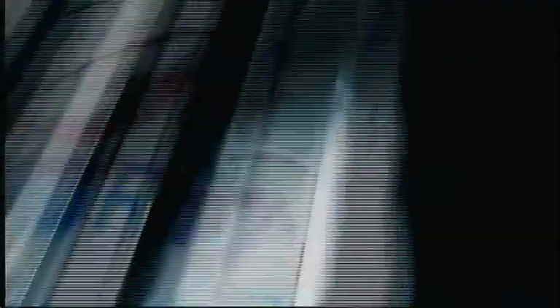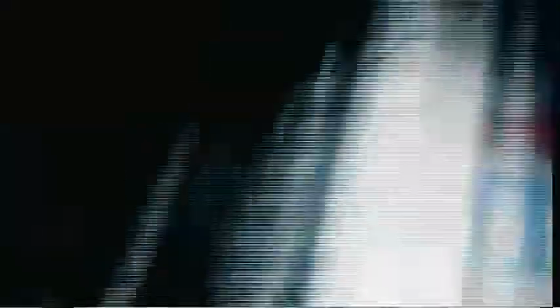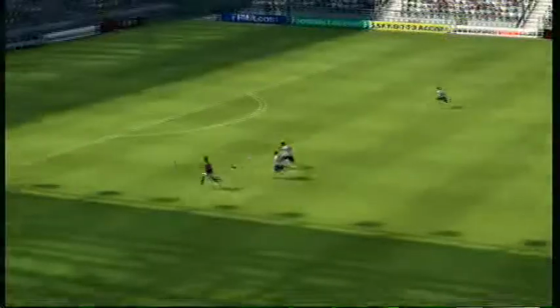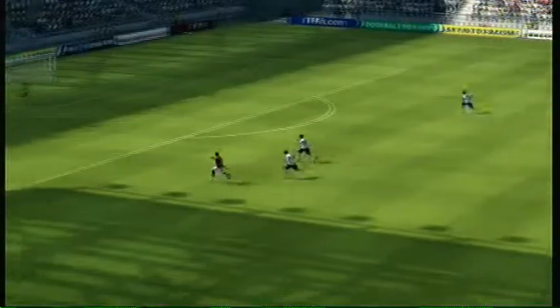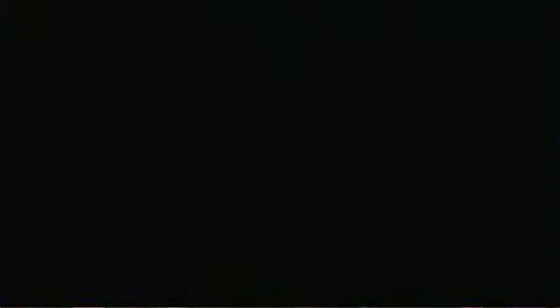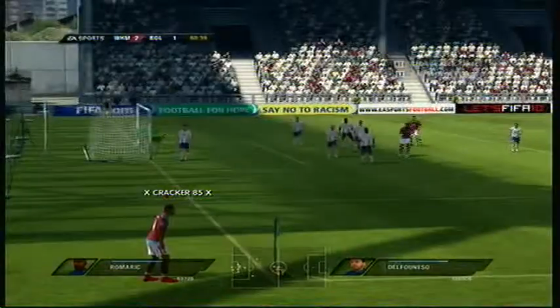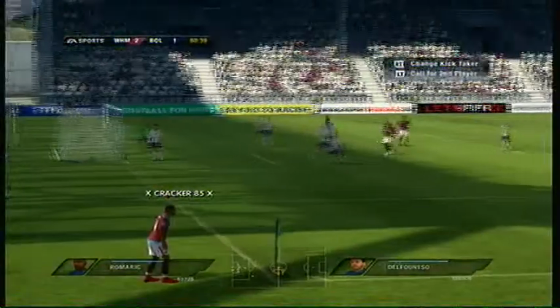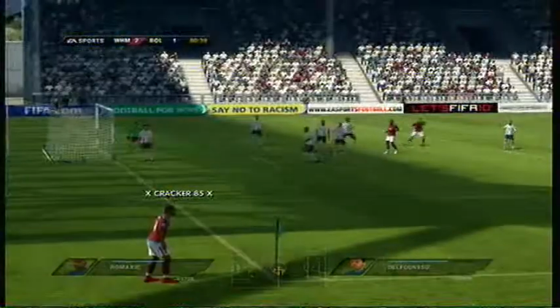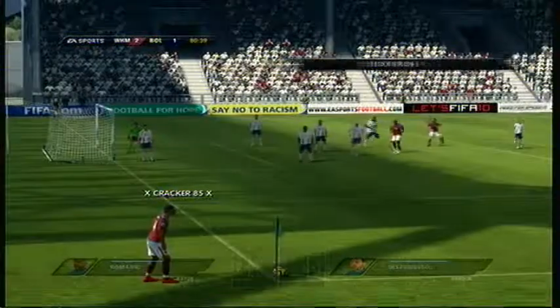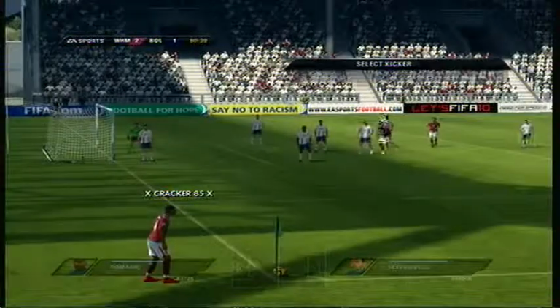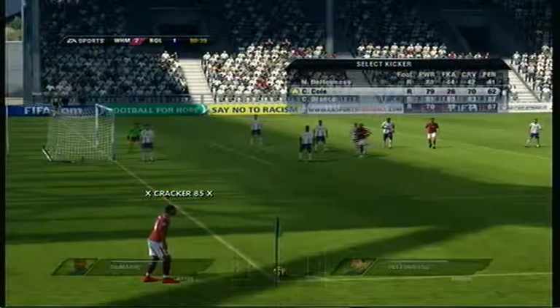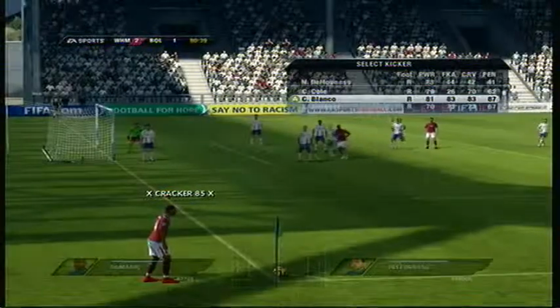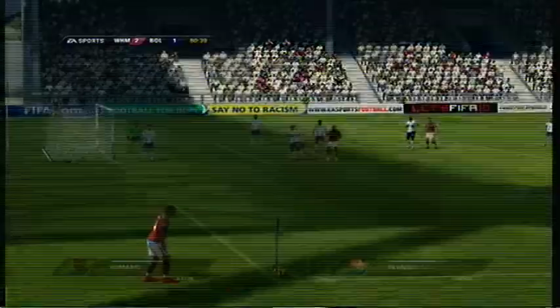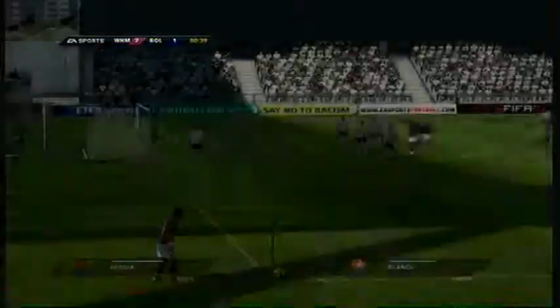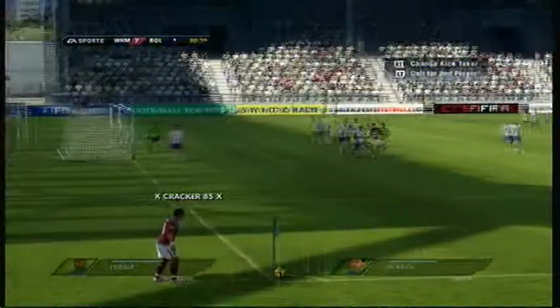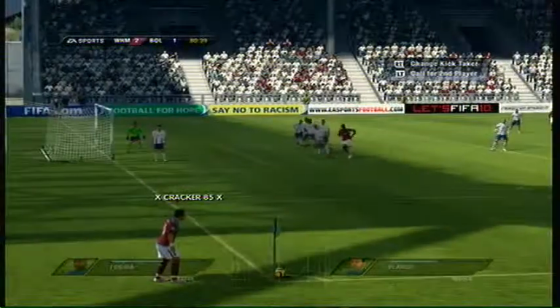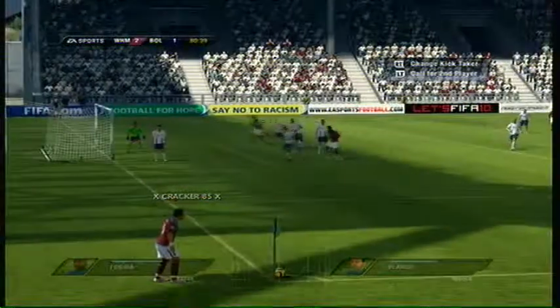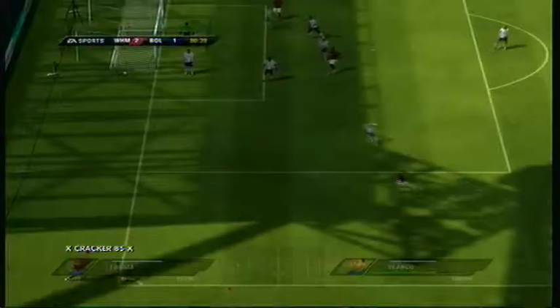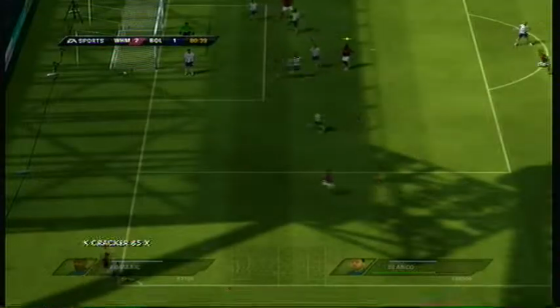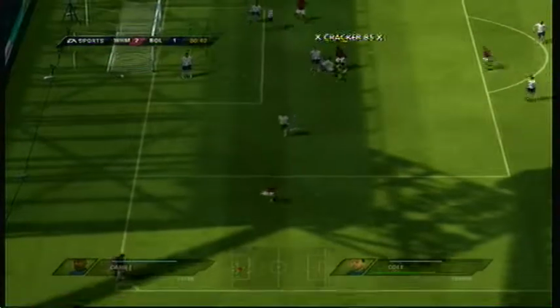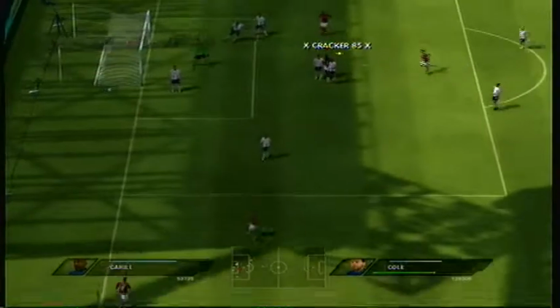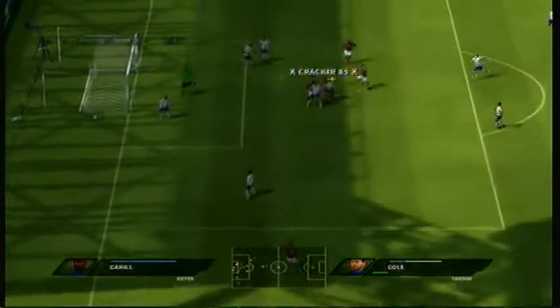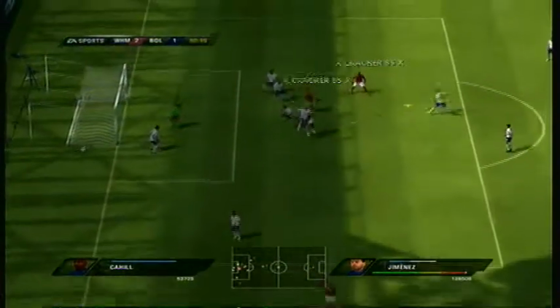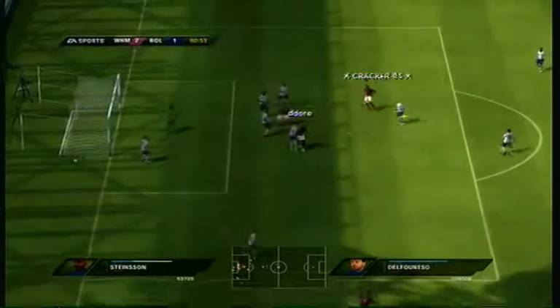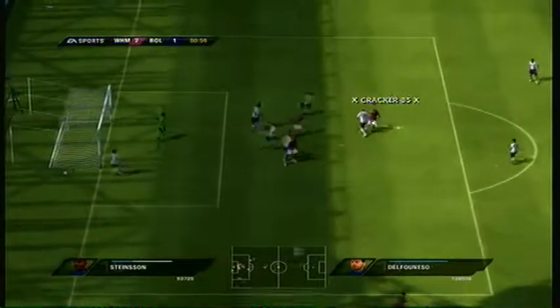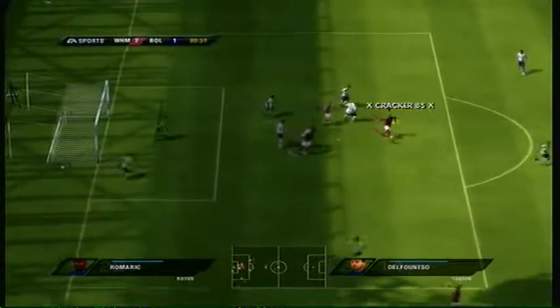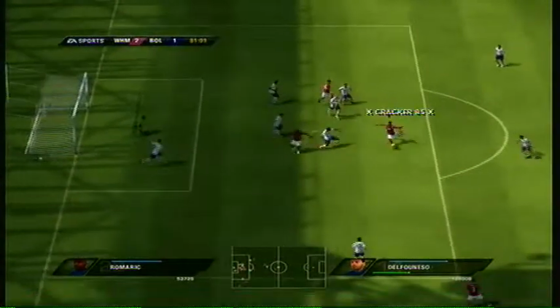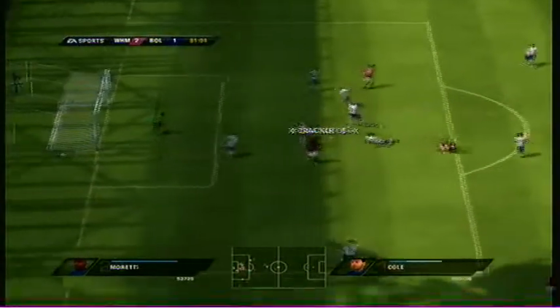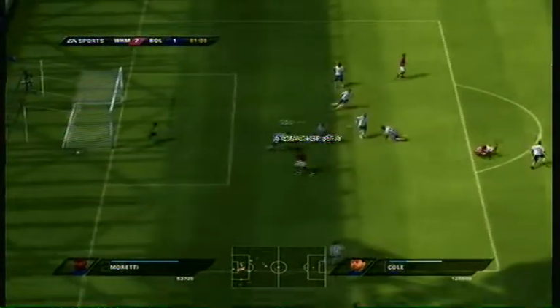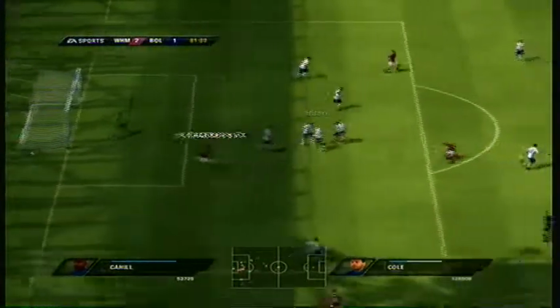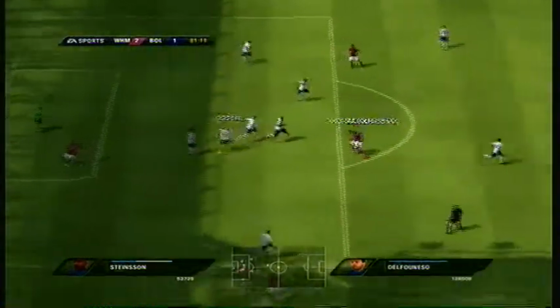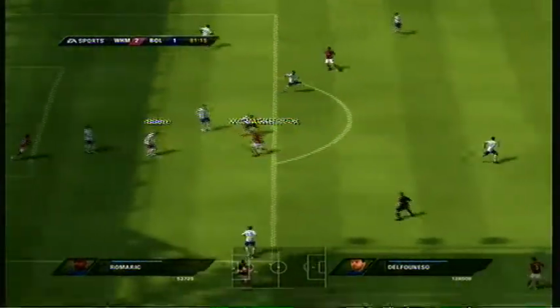Otherwise he'd have scored again. Well, all you can do is ask if he hit the target — he did that. Goalkeeper denied him. He stopped the shot bravely.